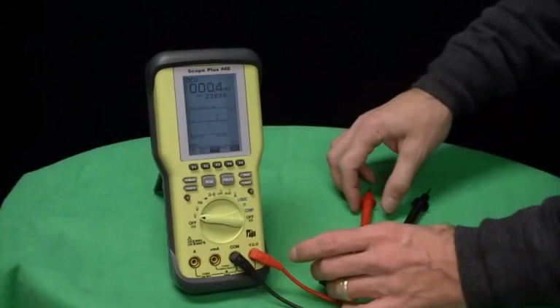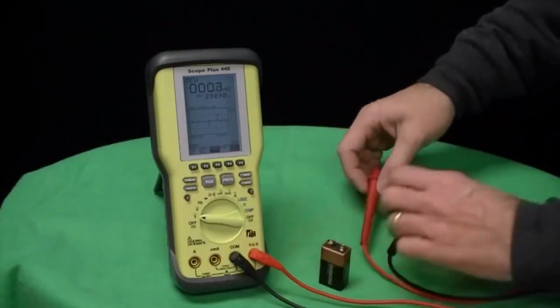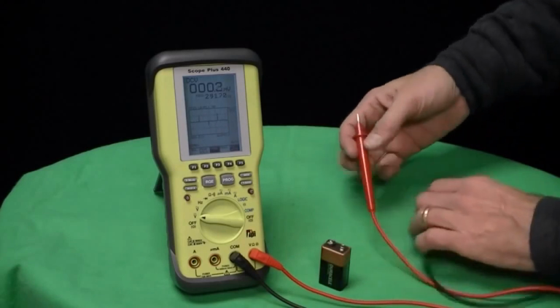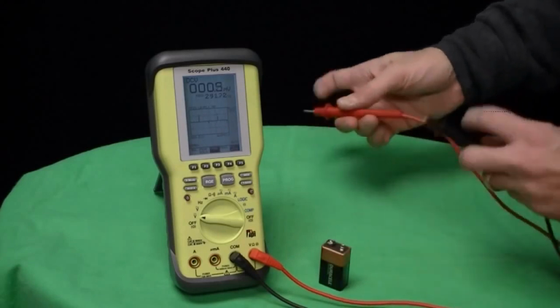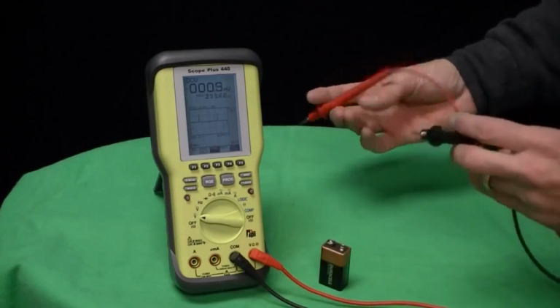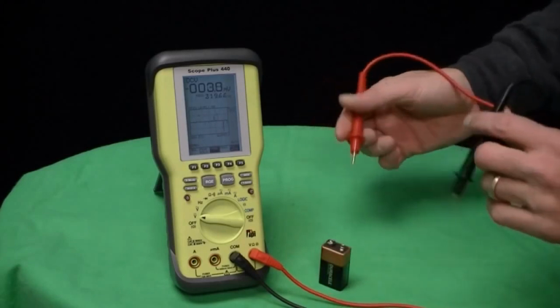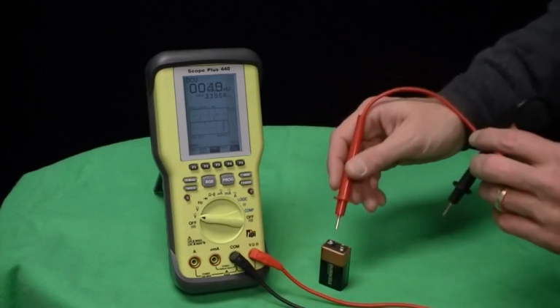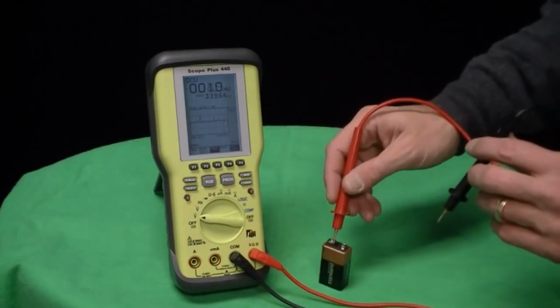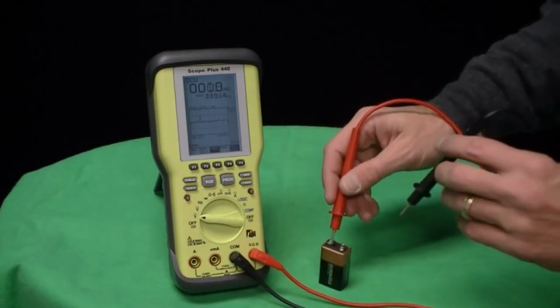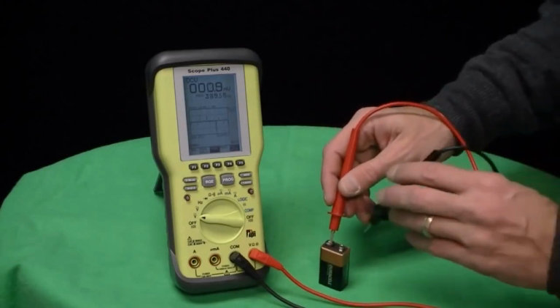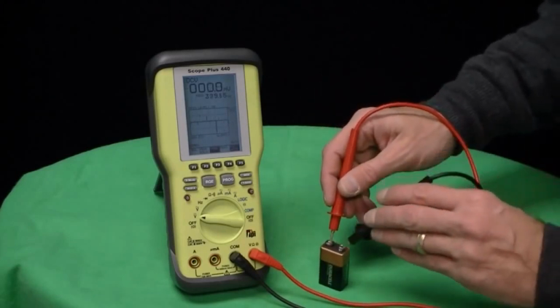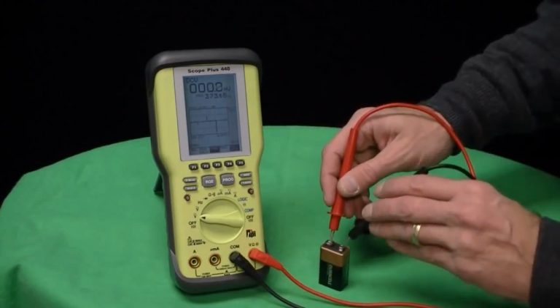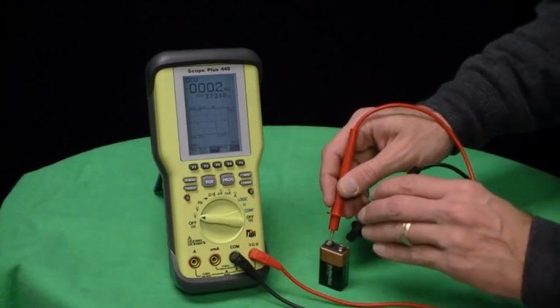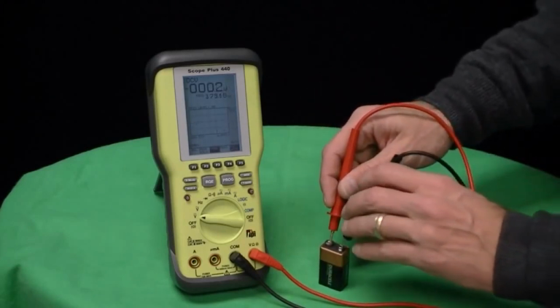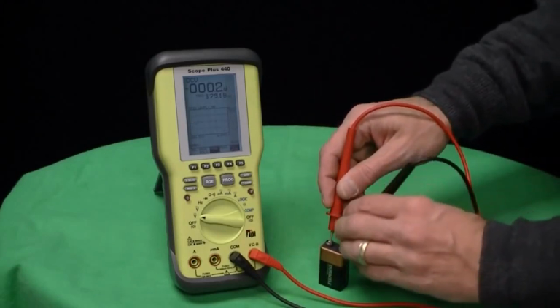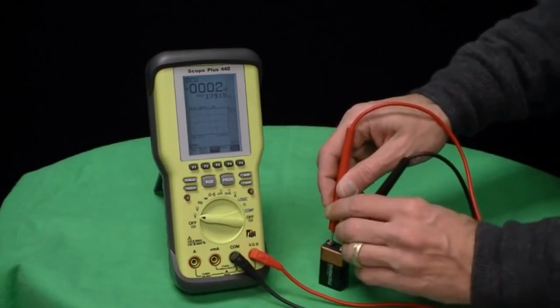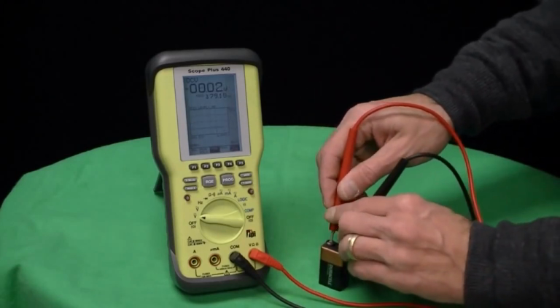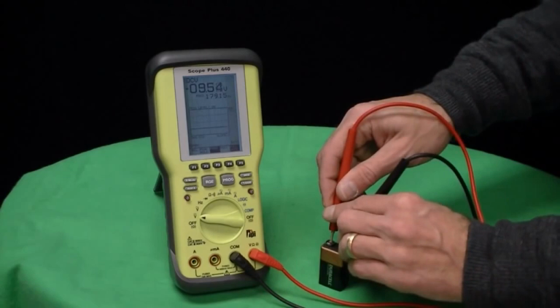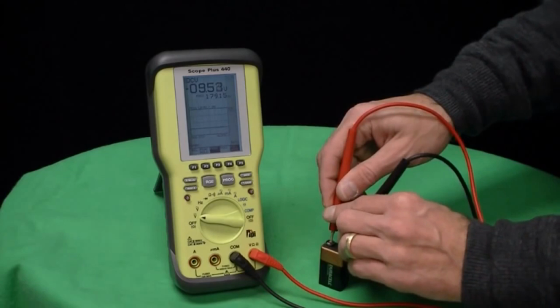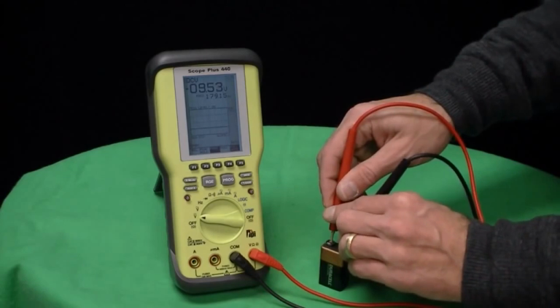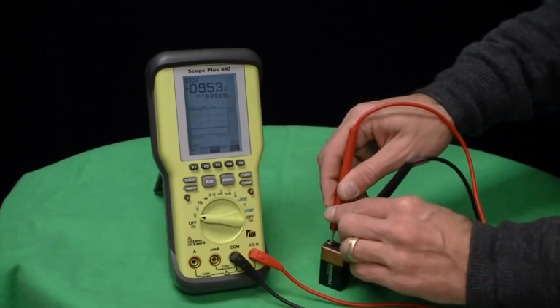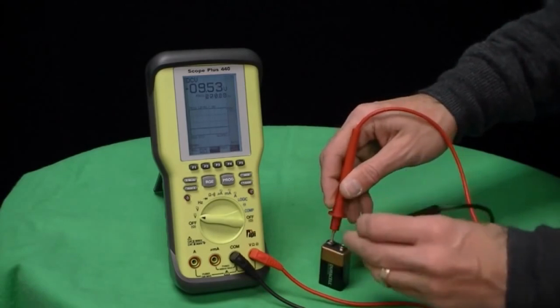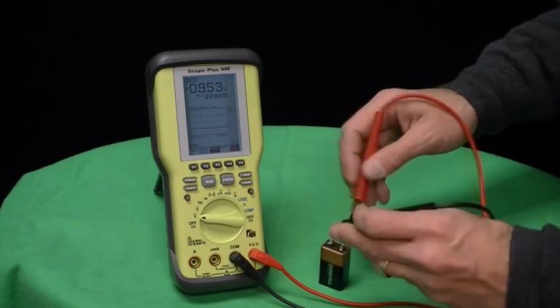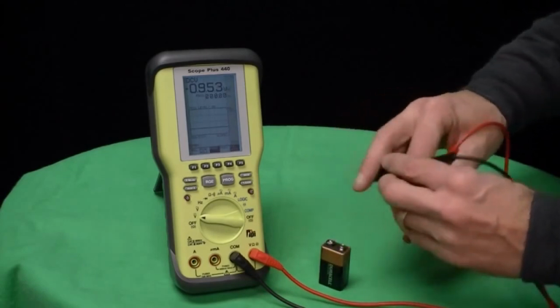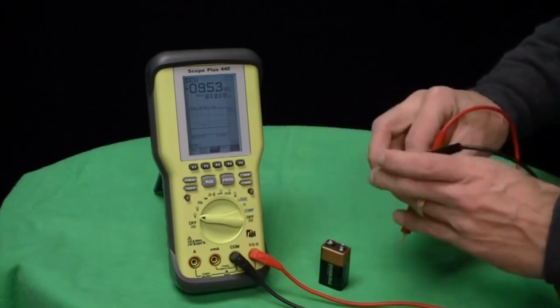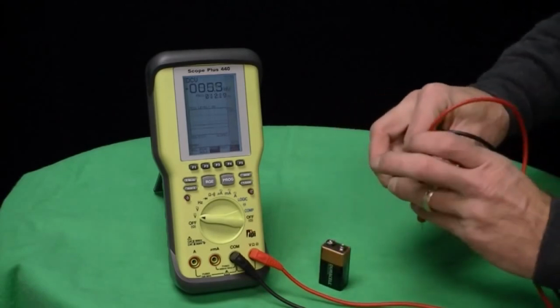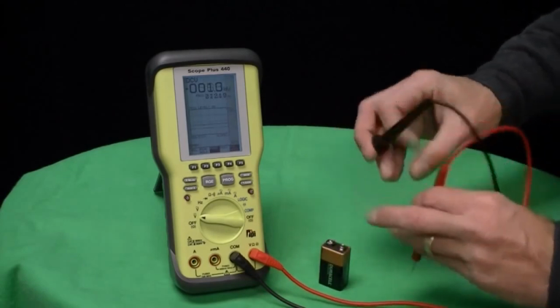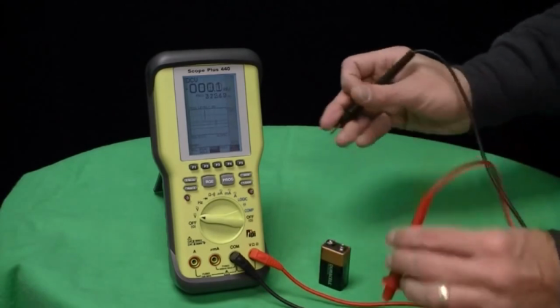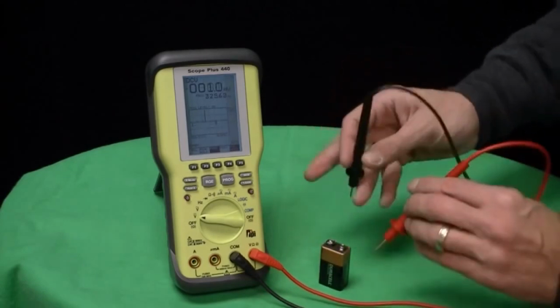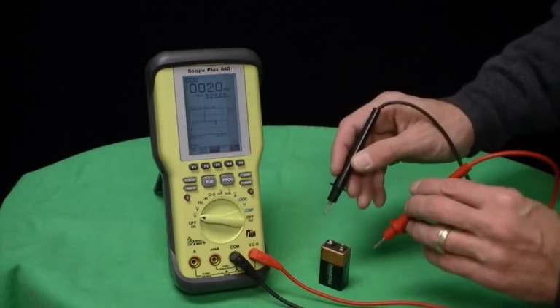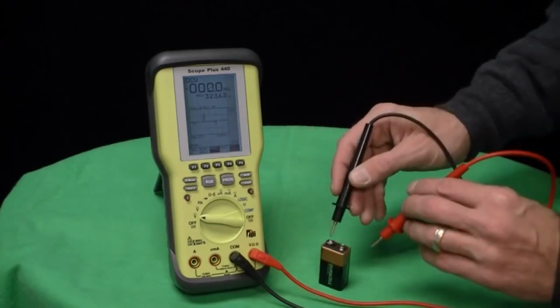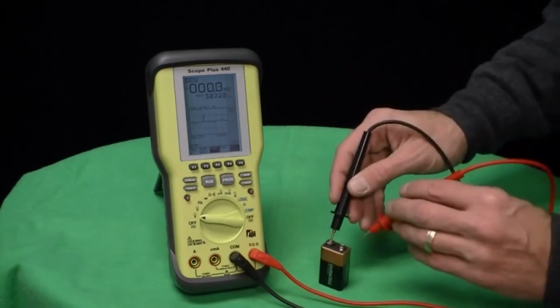The Model 440 has a NiCad rechargeable battery. The battery life is approximately 6 hours, and the battery charge time is approximately 3 hours.